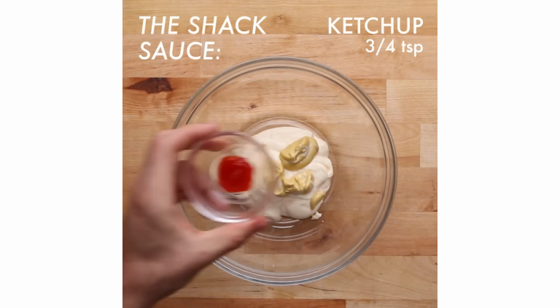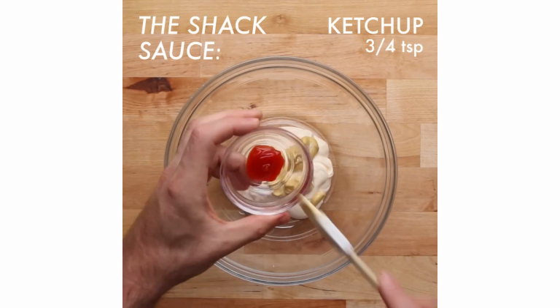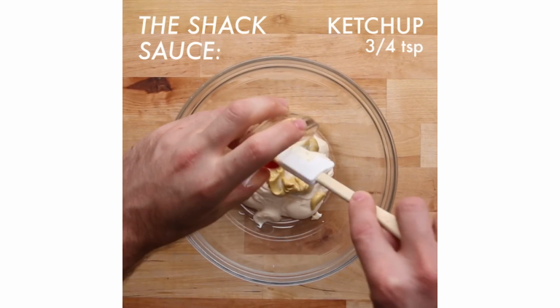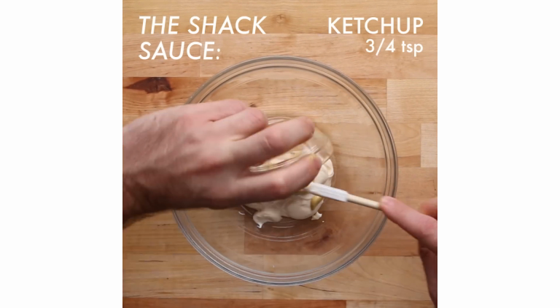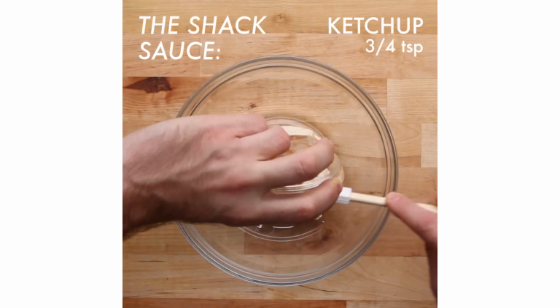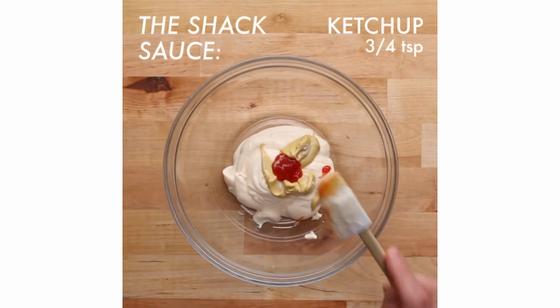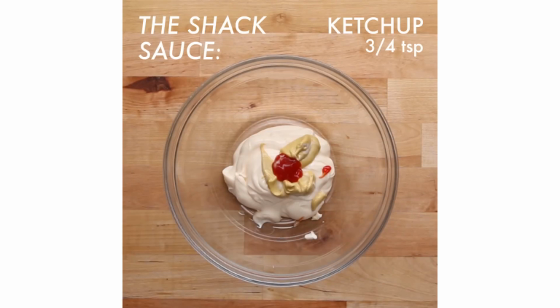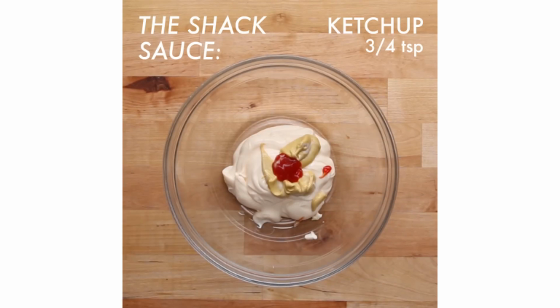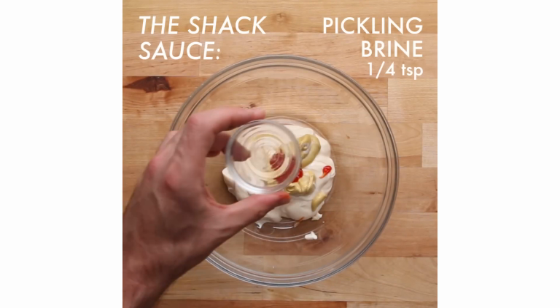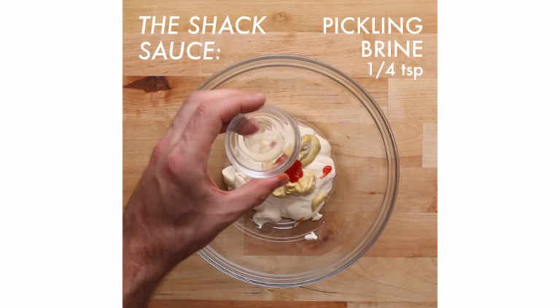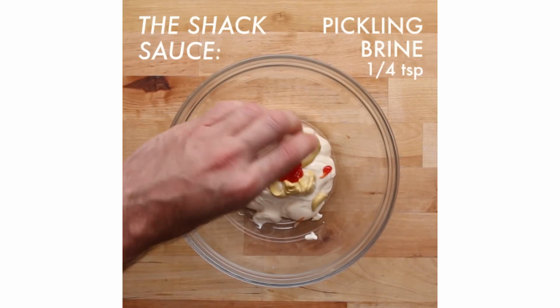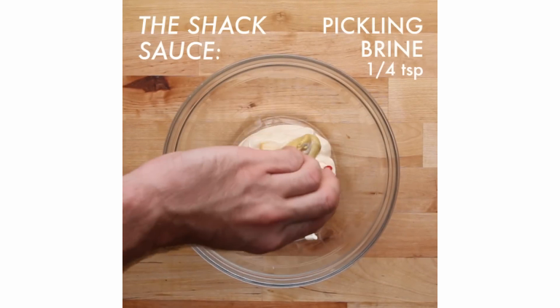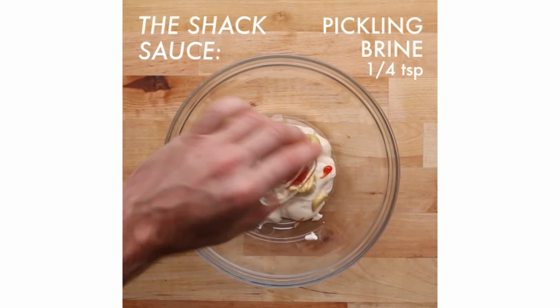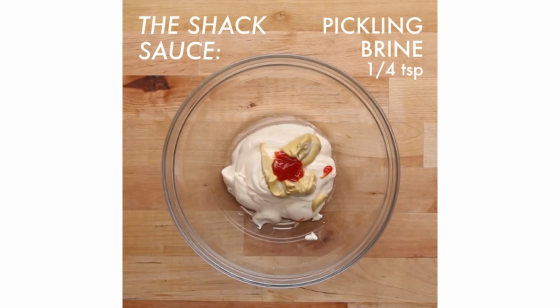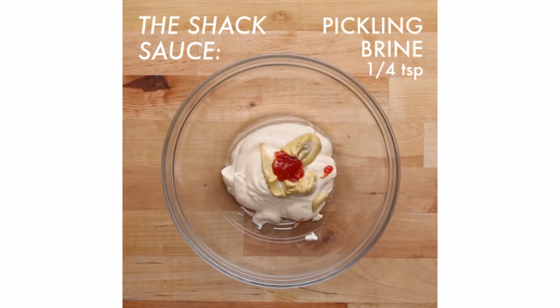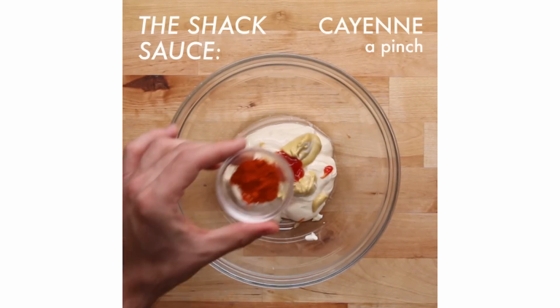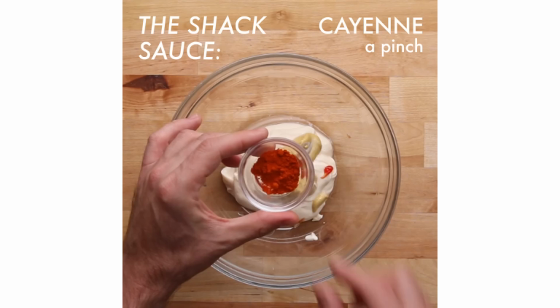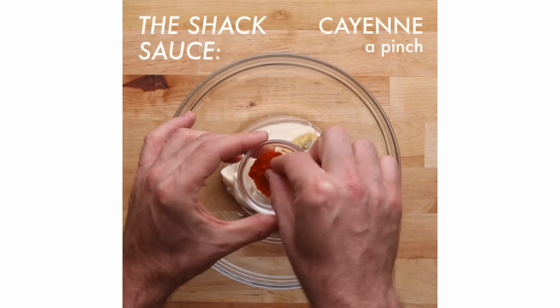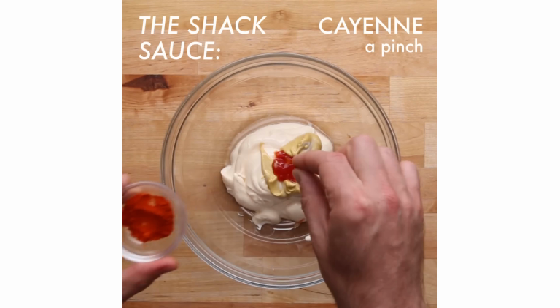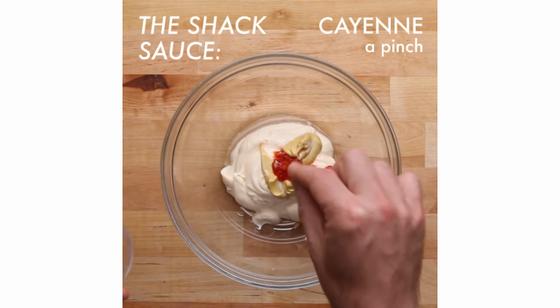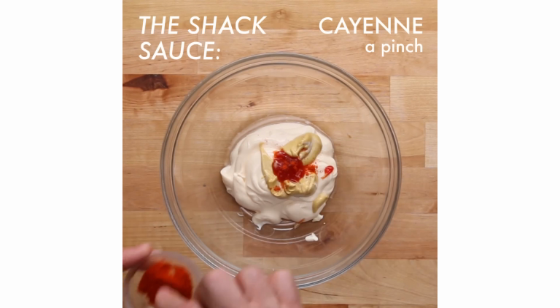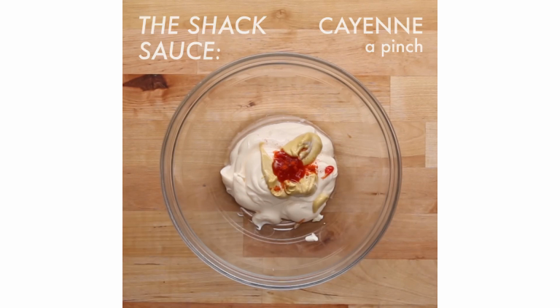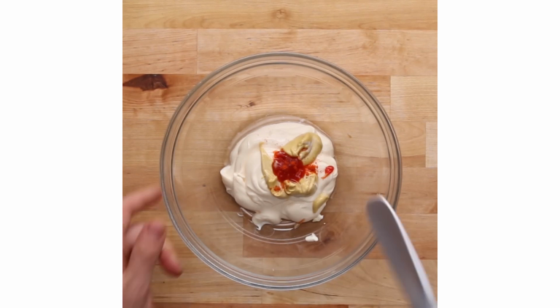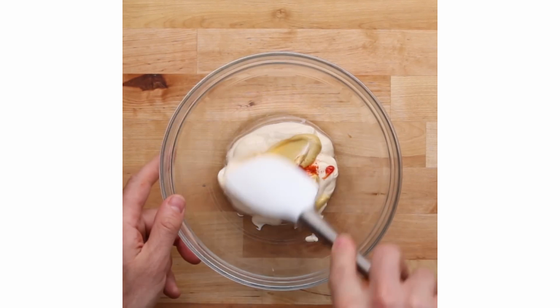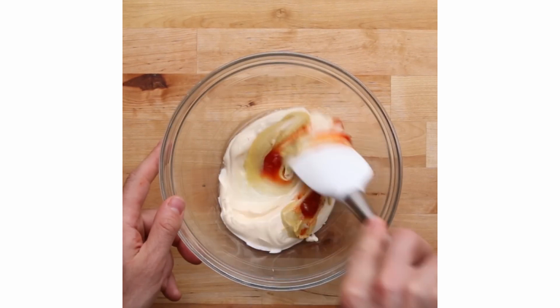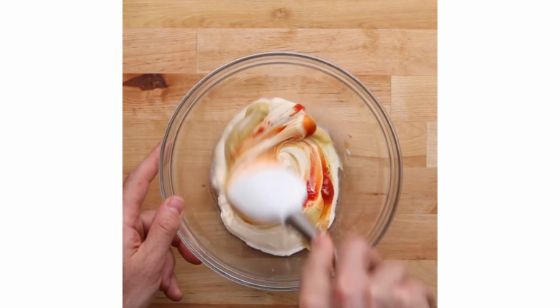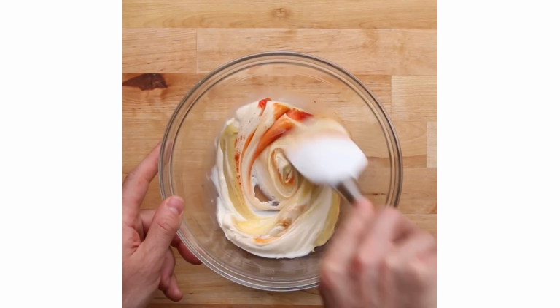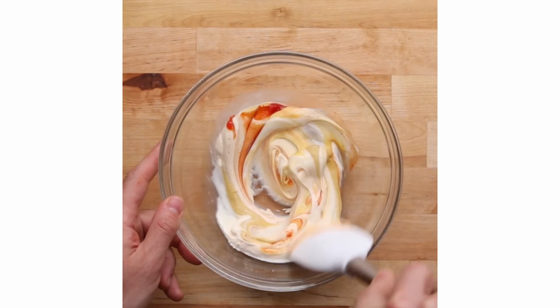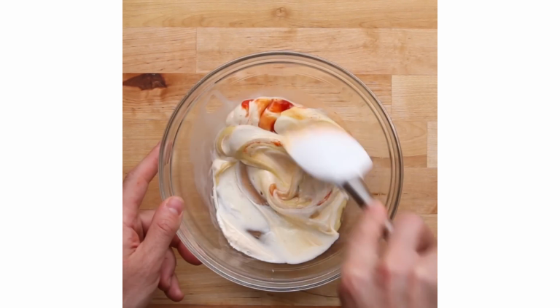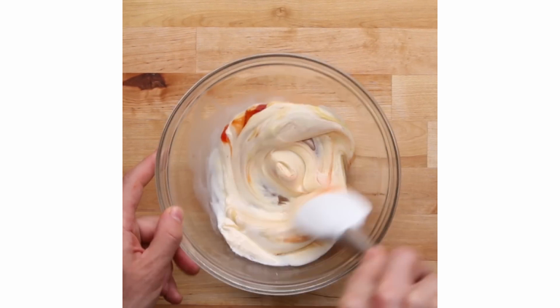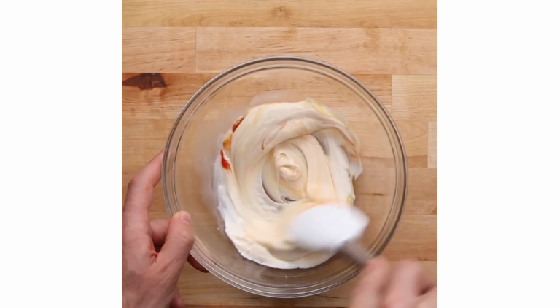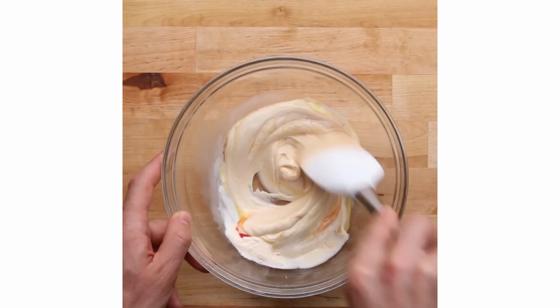We're now at over 130 locations worldwide, and the one thing we've realized as we continue to grow is: if you do really good, high-quality comfort food, do it fresh, these things are universal everywhere.